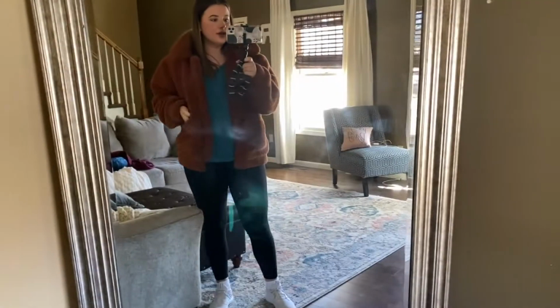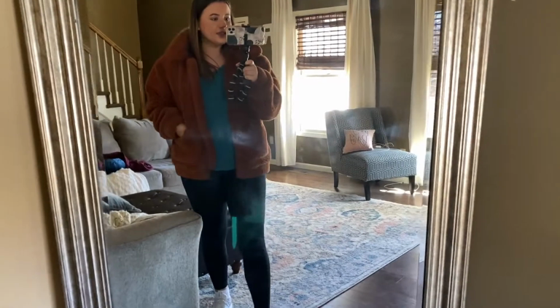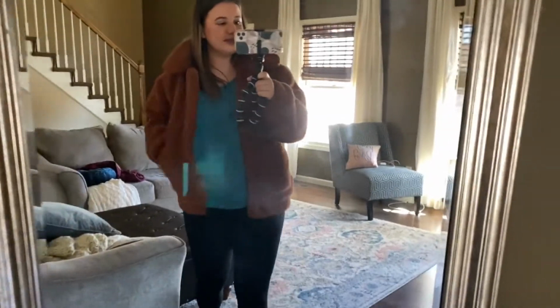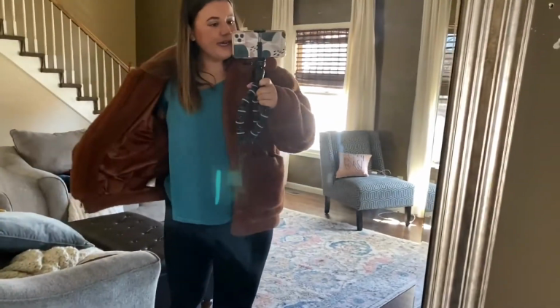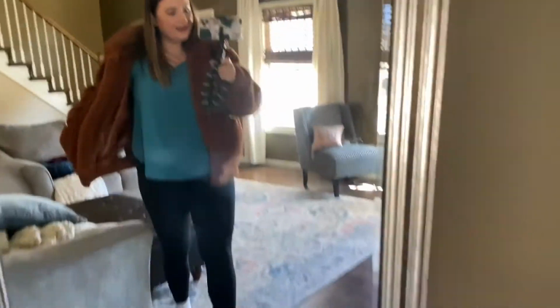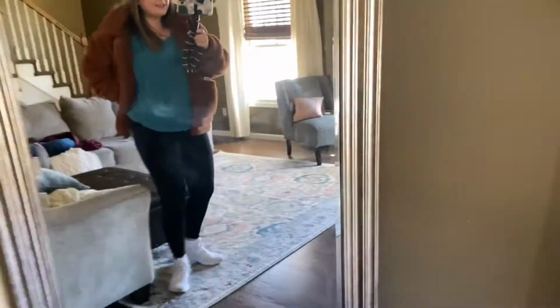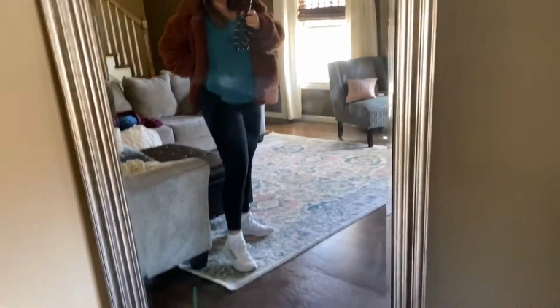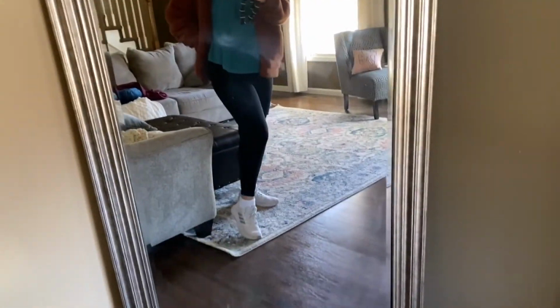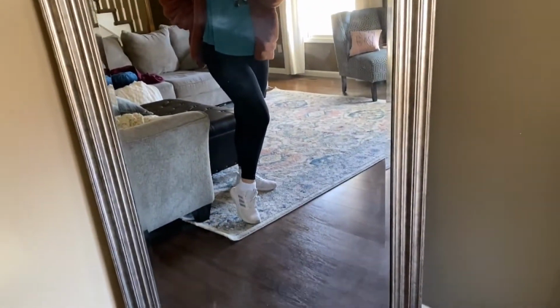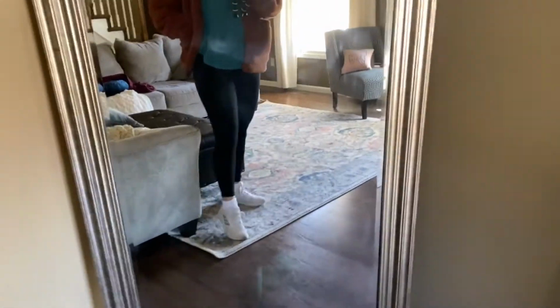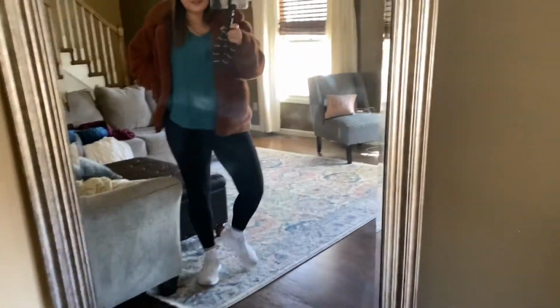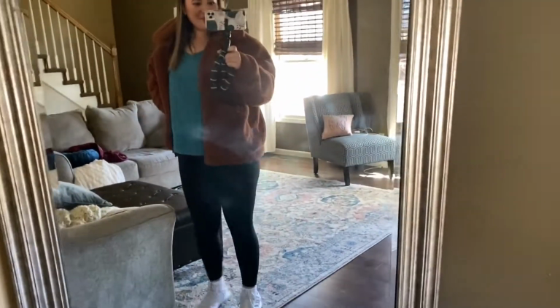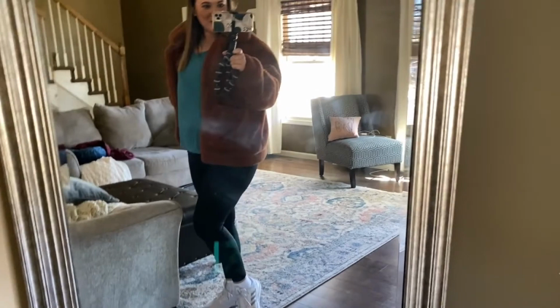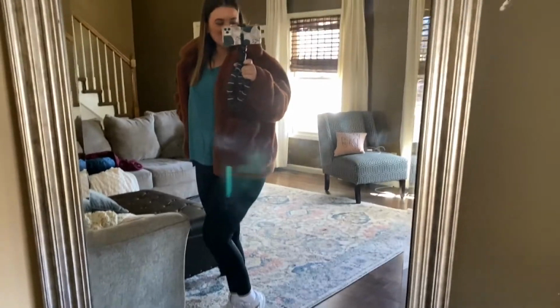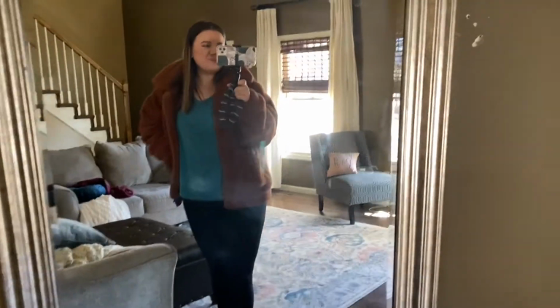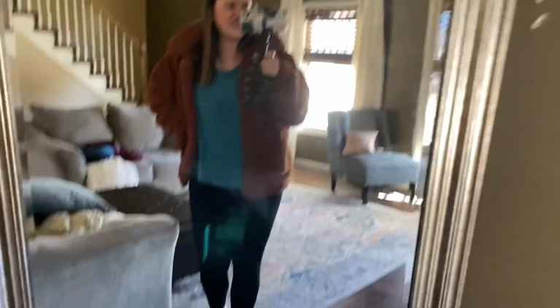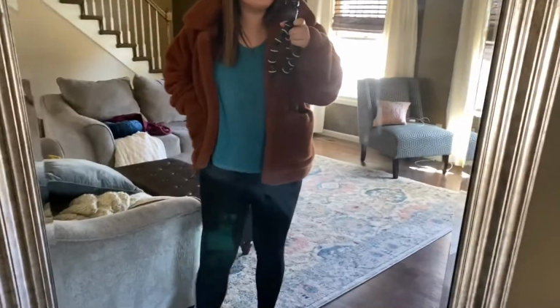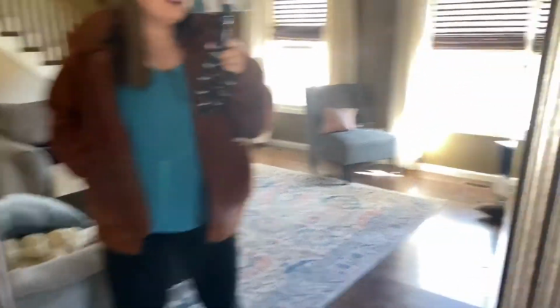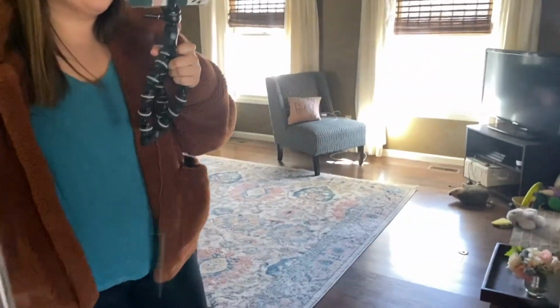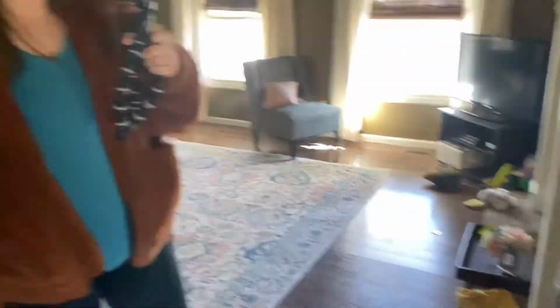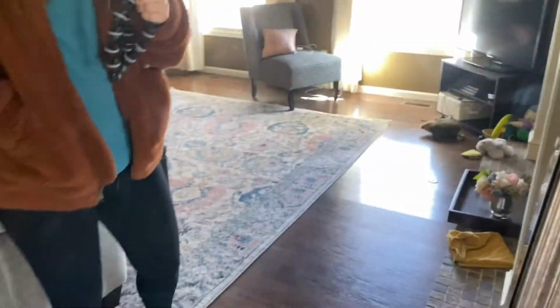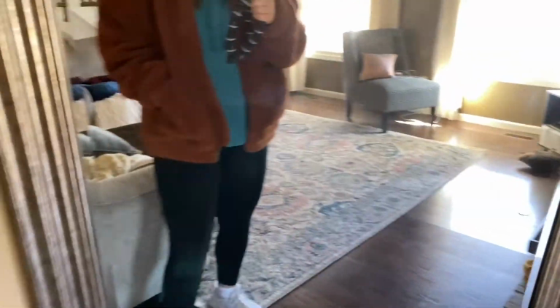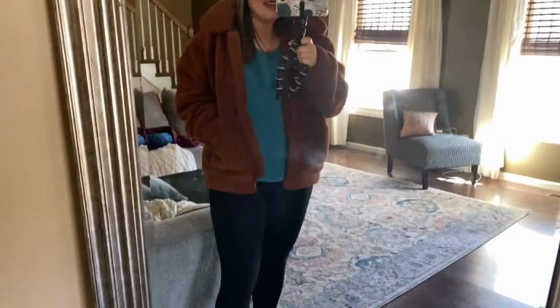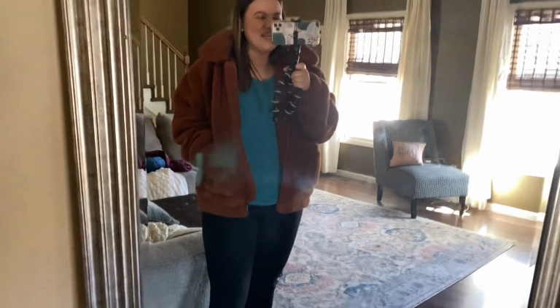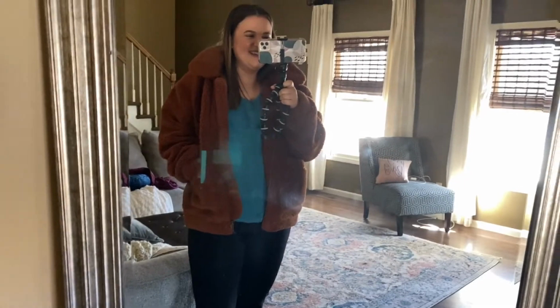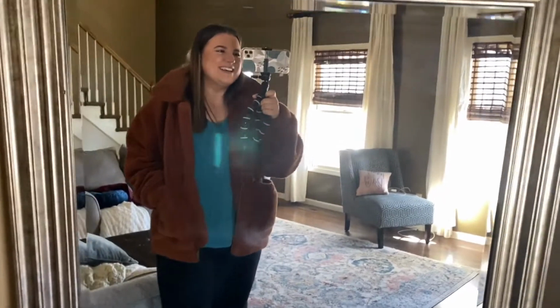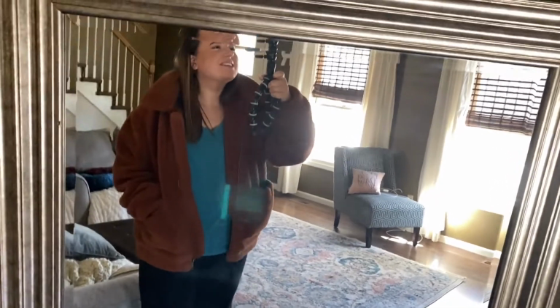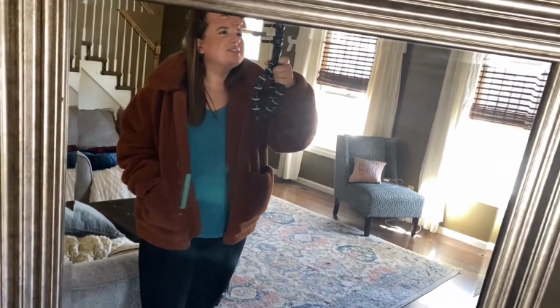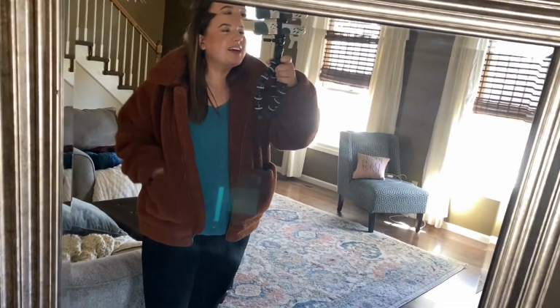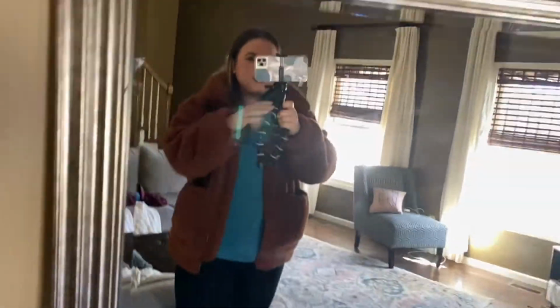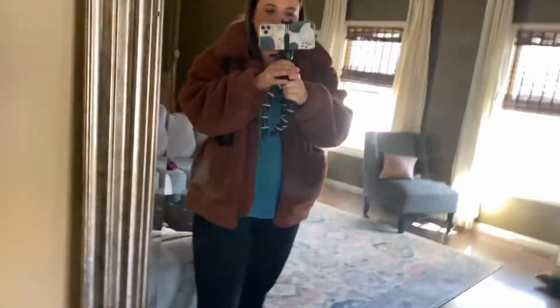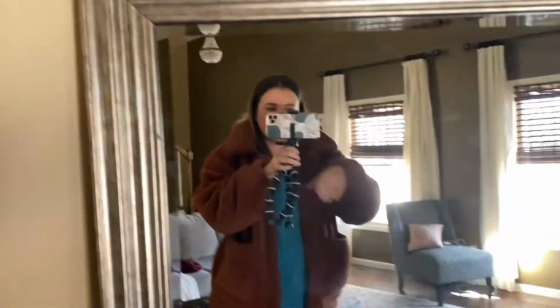Alright, this is my outfit to go get my paperwork done — and my dirty mirror. And then I got a little pink mask.